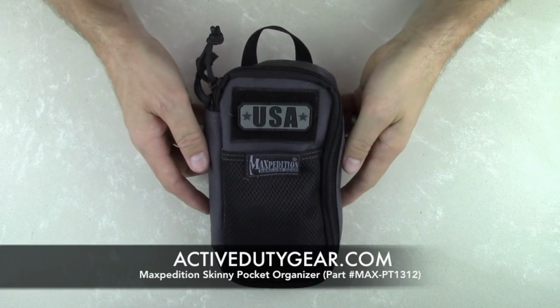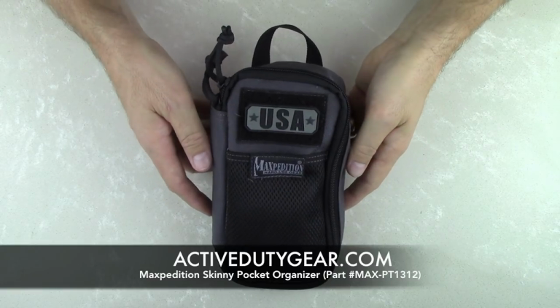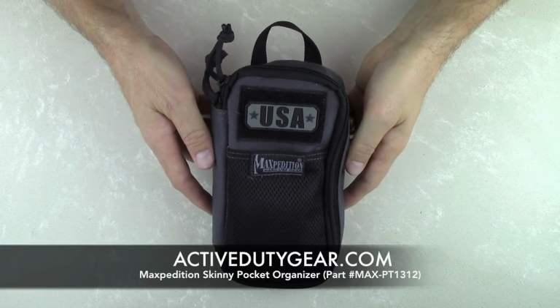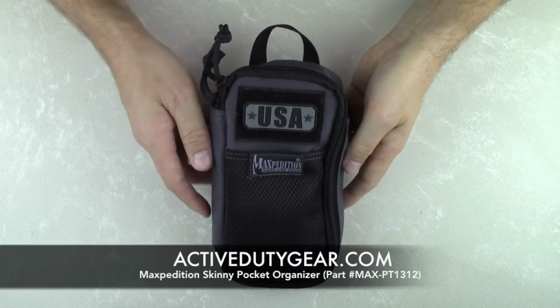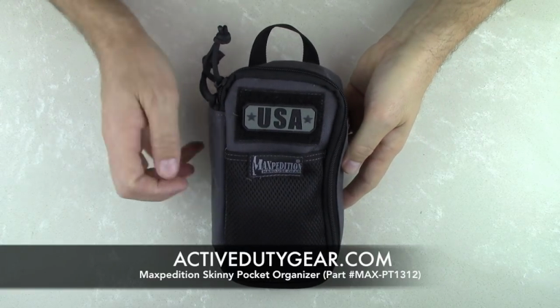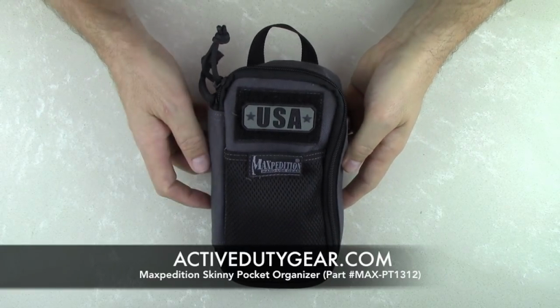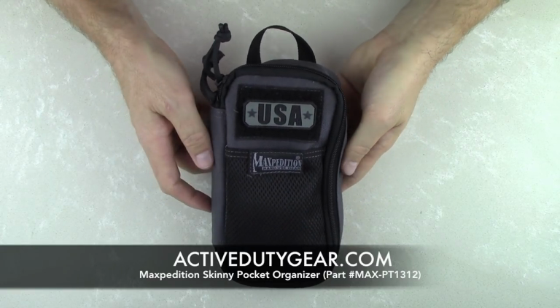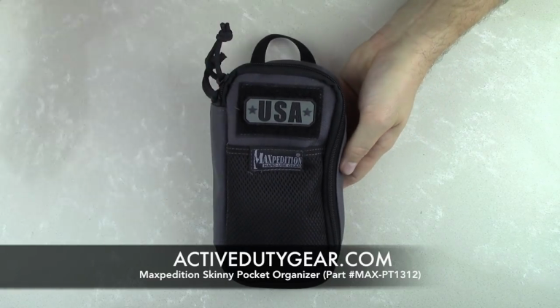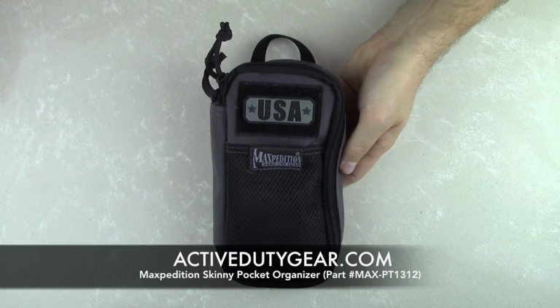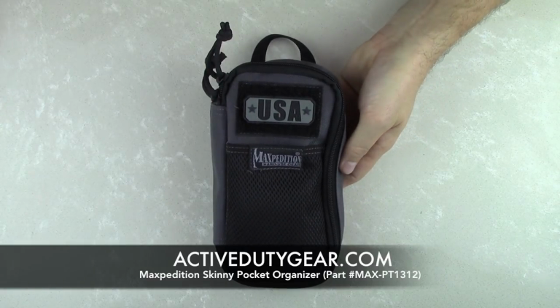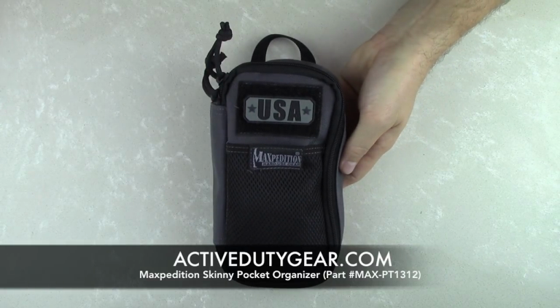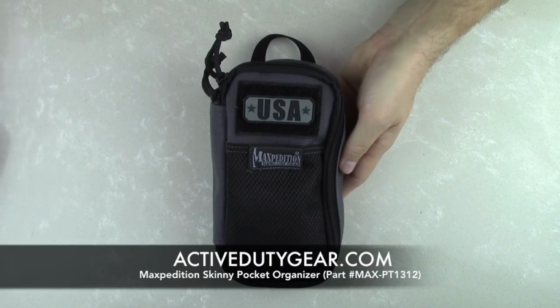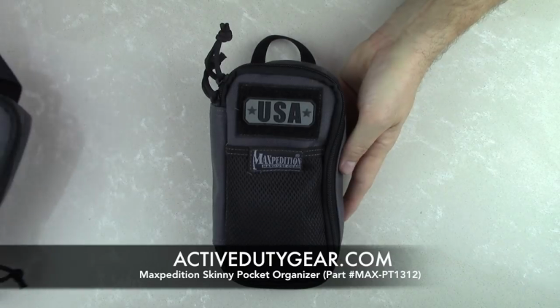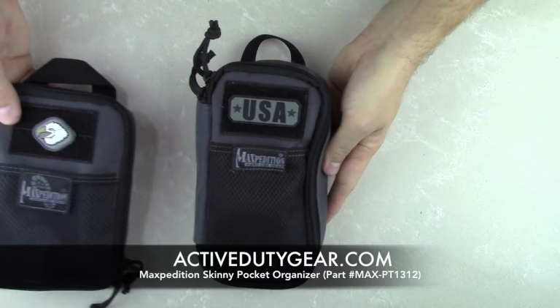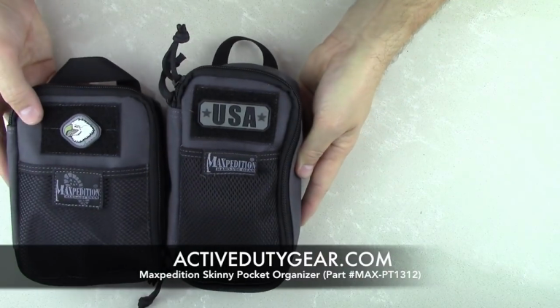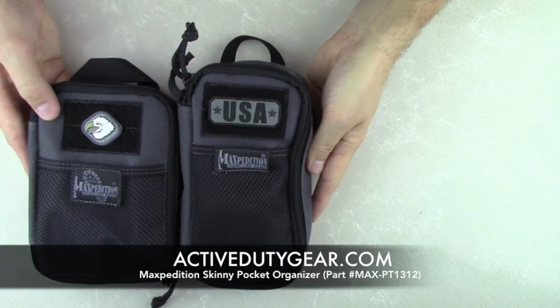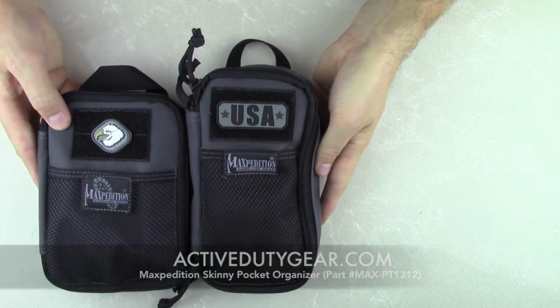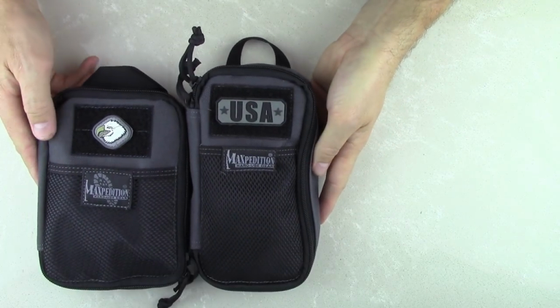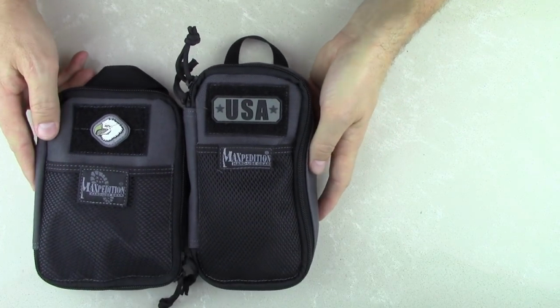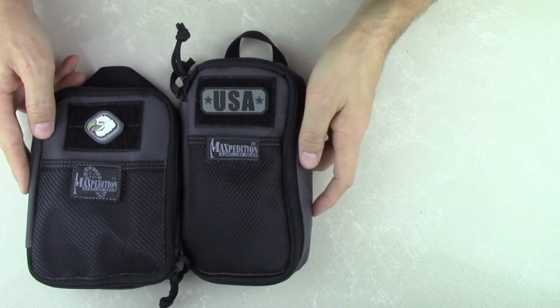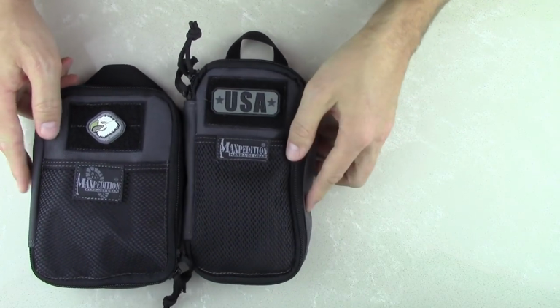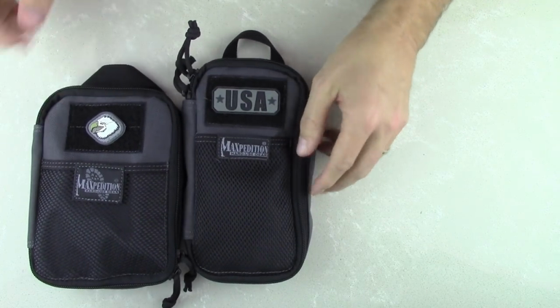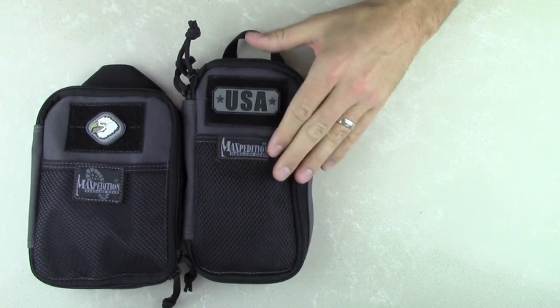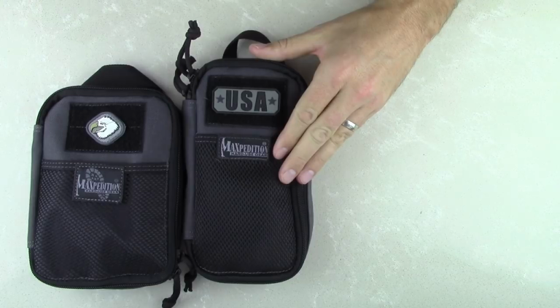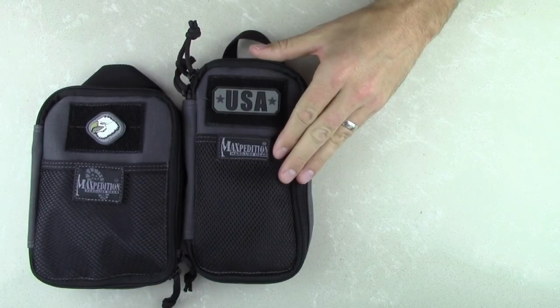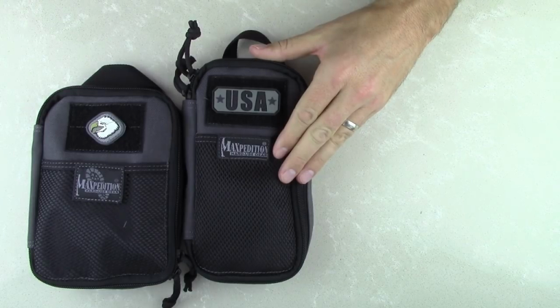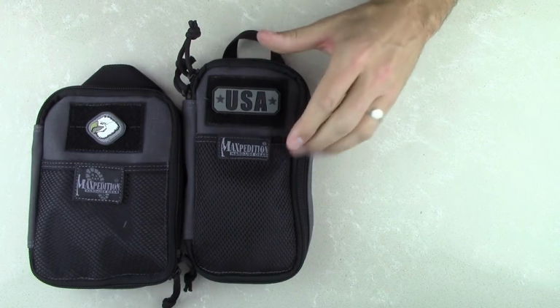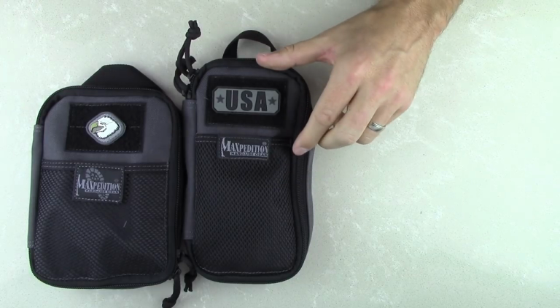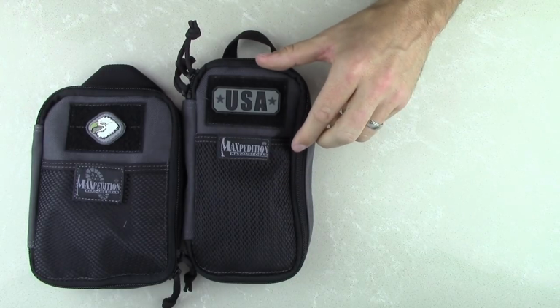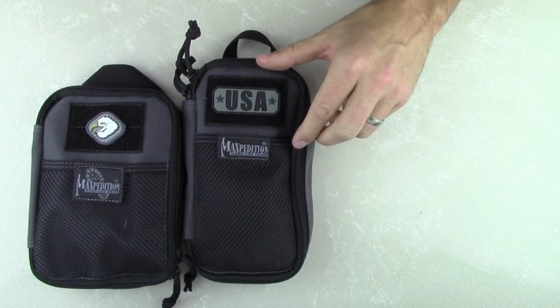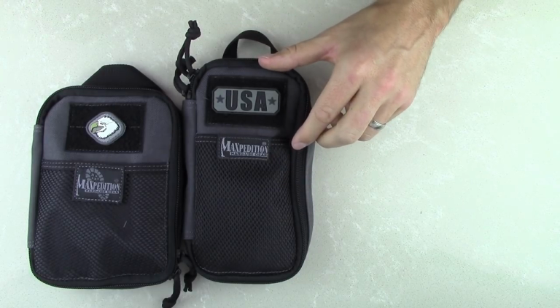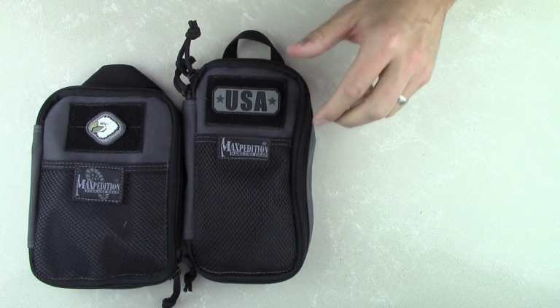This is a low-profile and slender version of Maxpedition's best-selling Fatty Pocket Organizer. I'll bring a Fatty in here to do a side-by-side comparison. Now the Skinny is one of two of Maxpedition's new organizers for this year — the other is the Chubby.